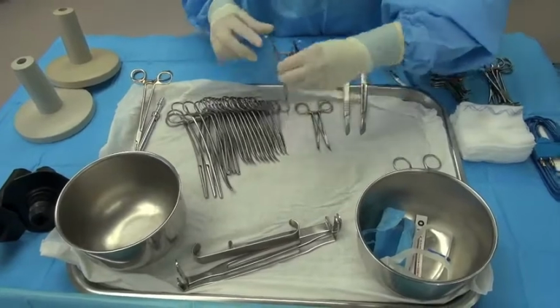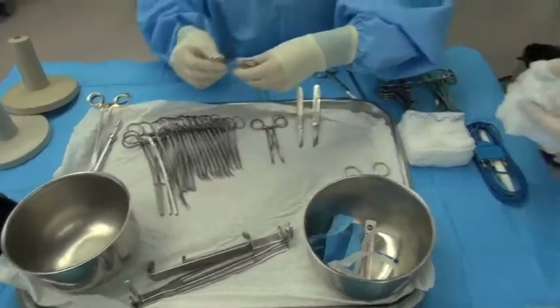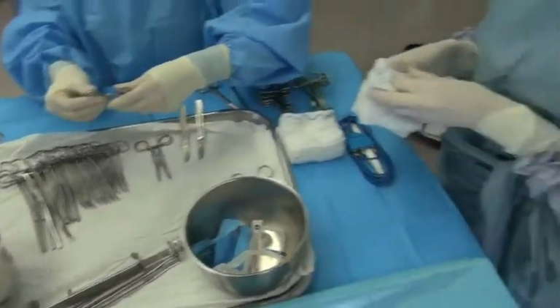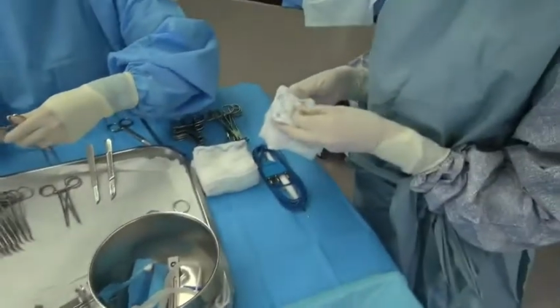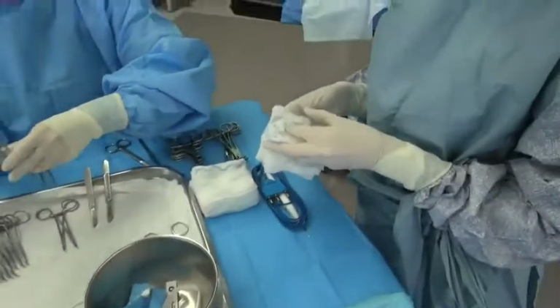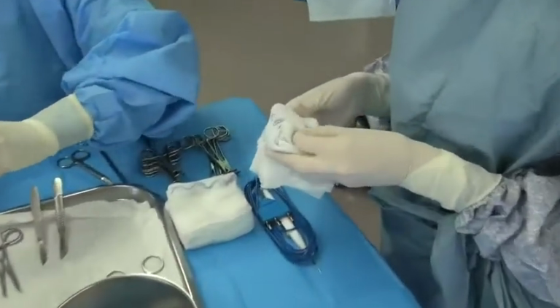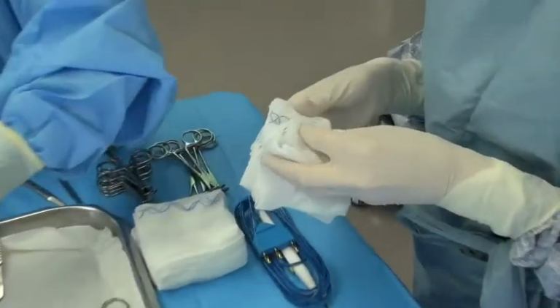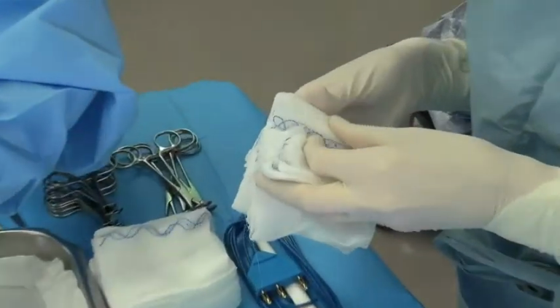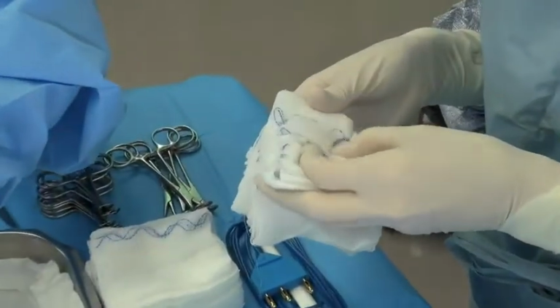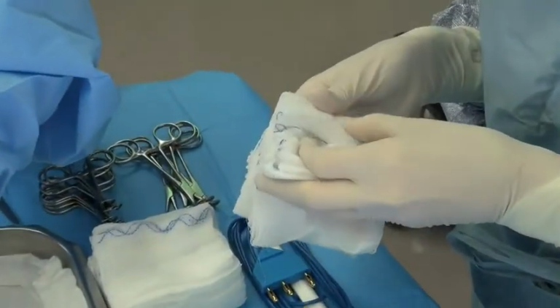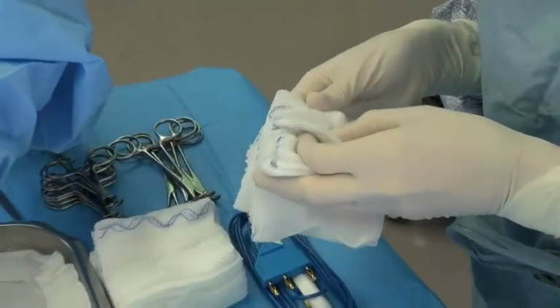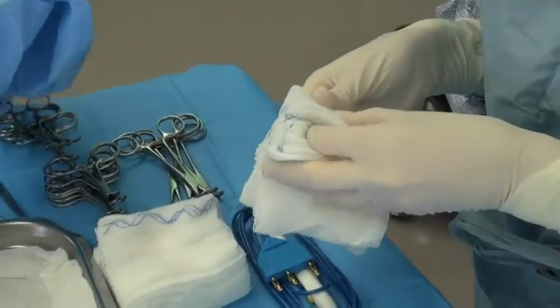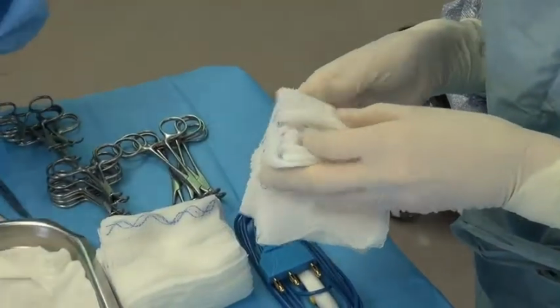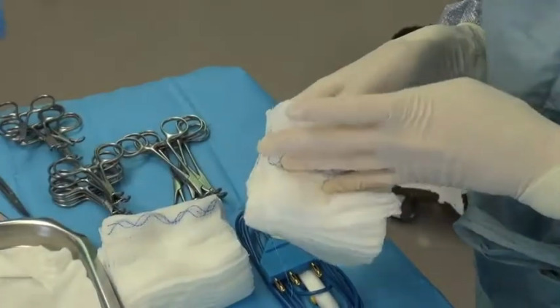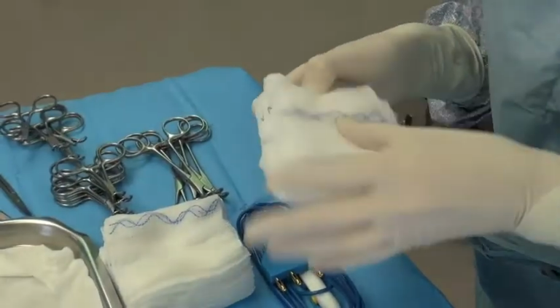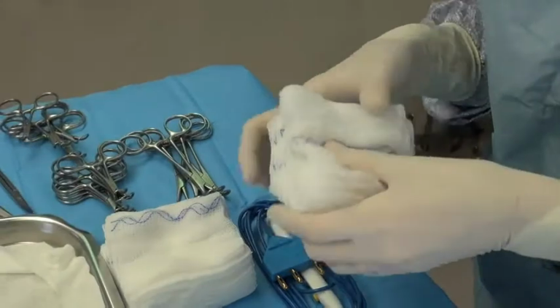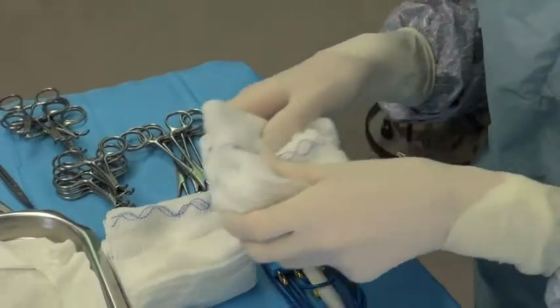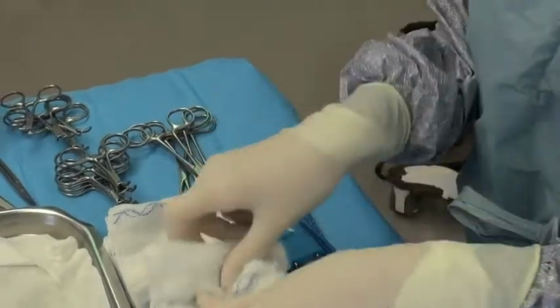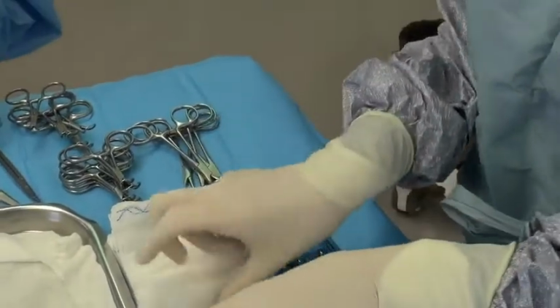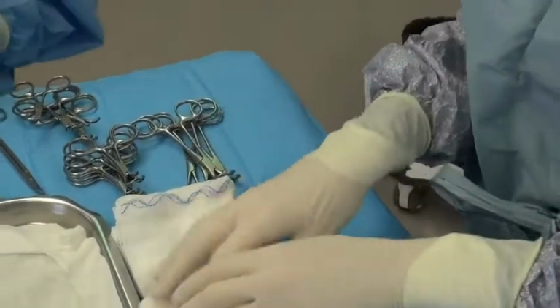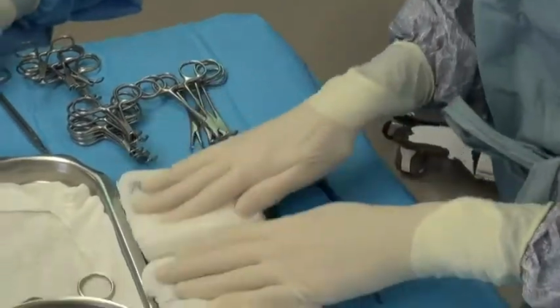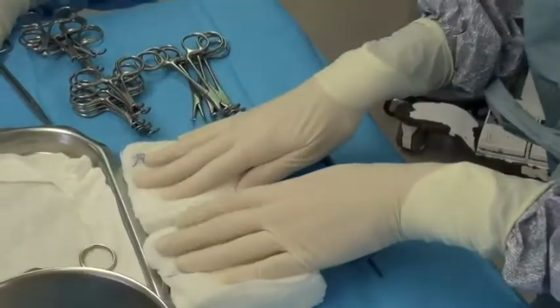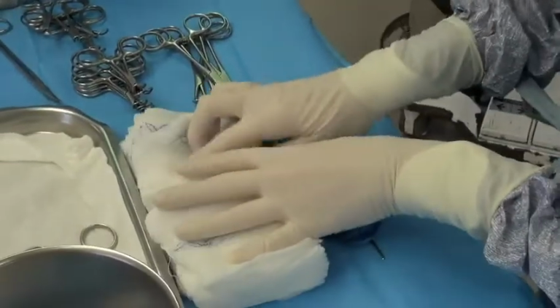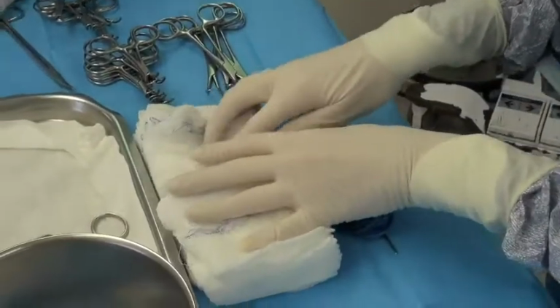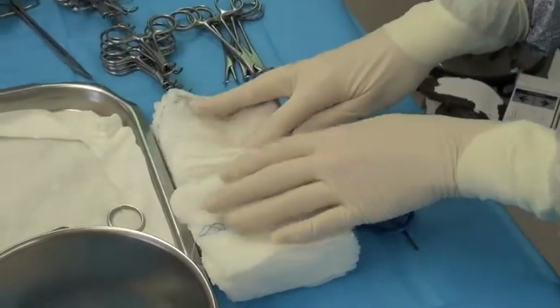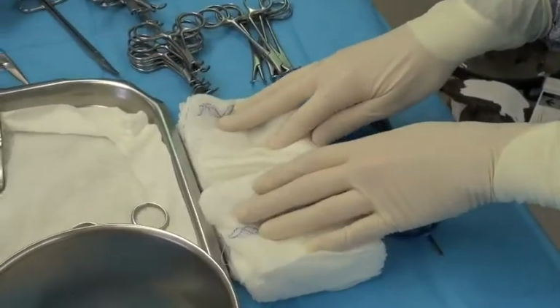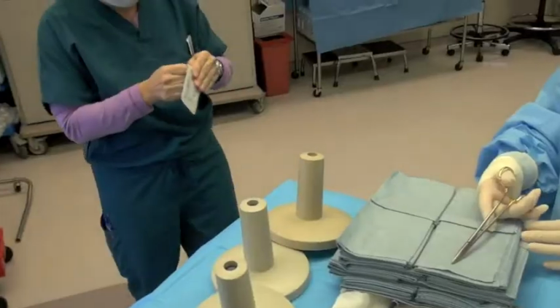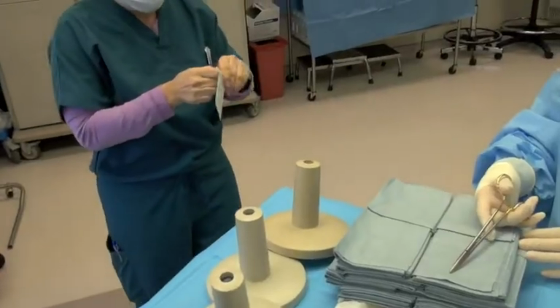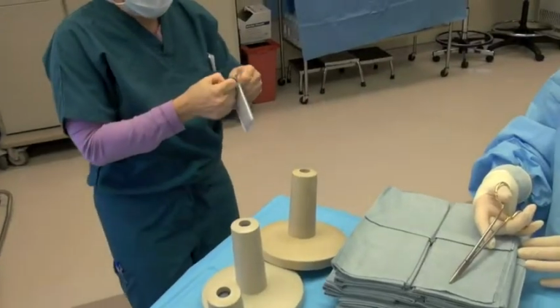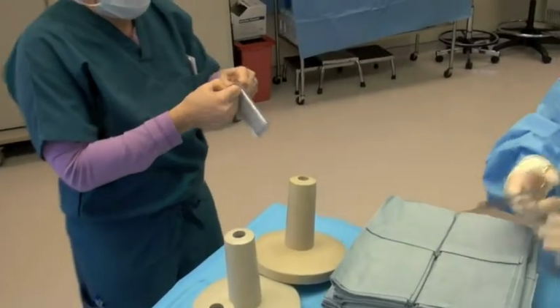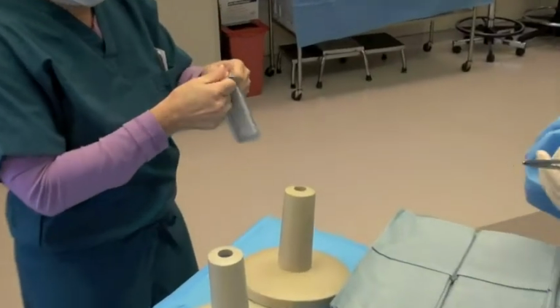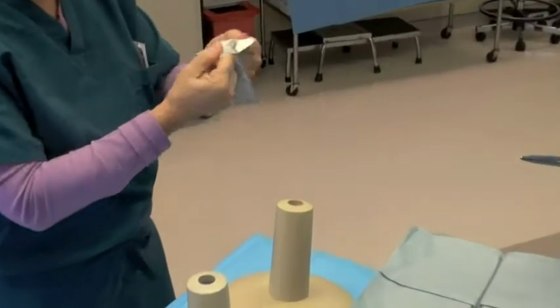This is also a good time to go through your instruments to make sure everything is in place, as well as counting the sponges. As you can see, the assistant is making sure that everything is there and that they relay that to the anesthesia person.